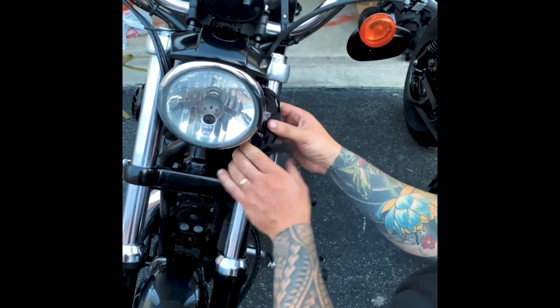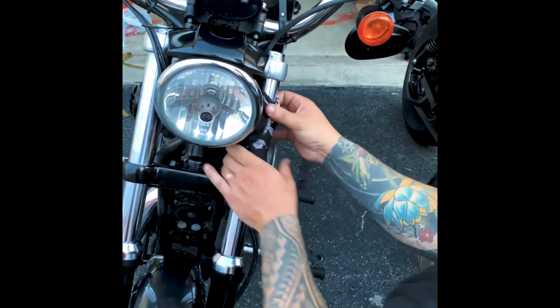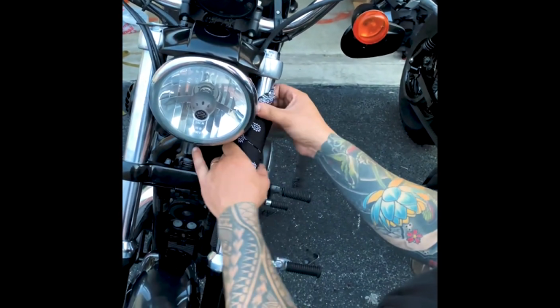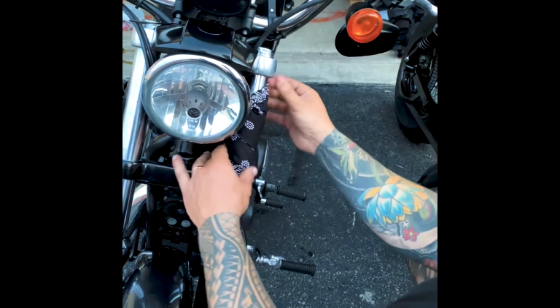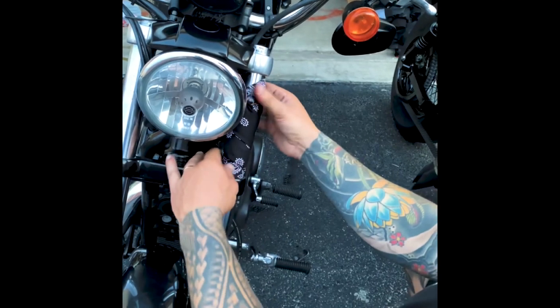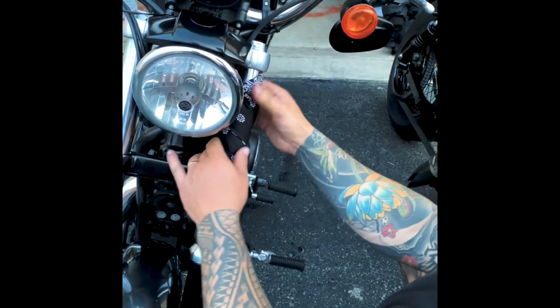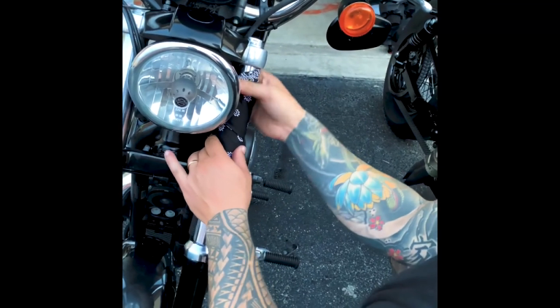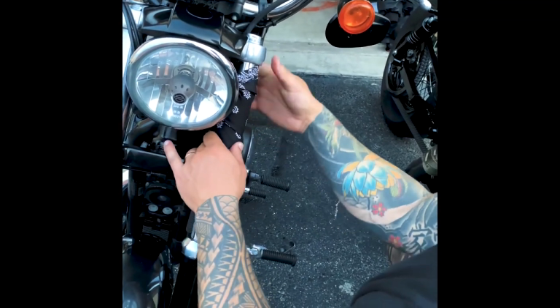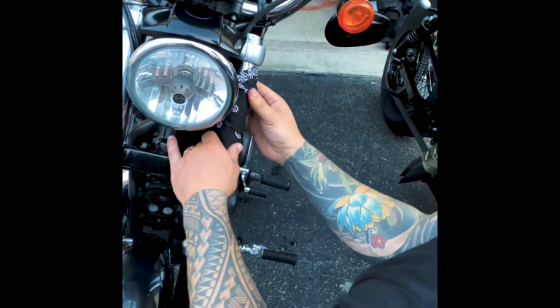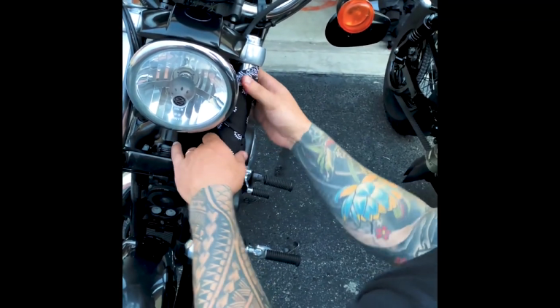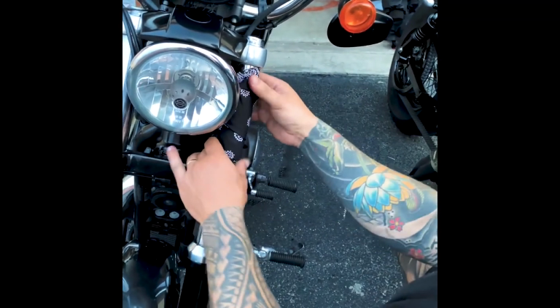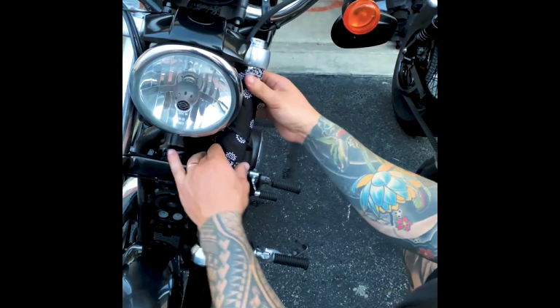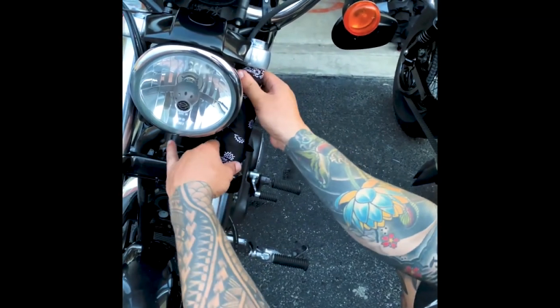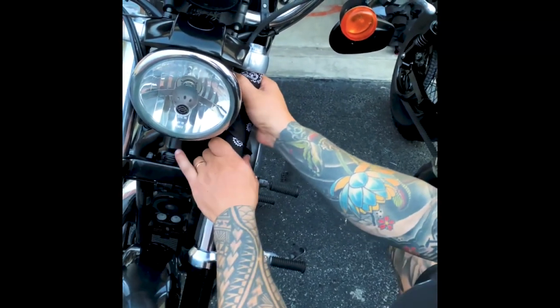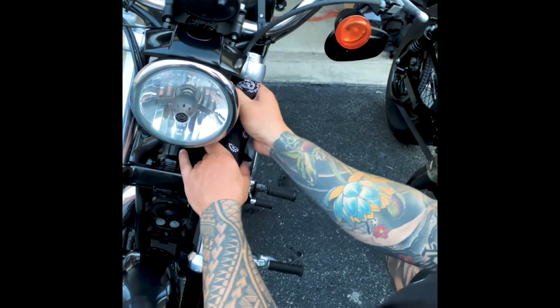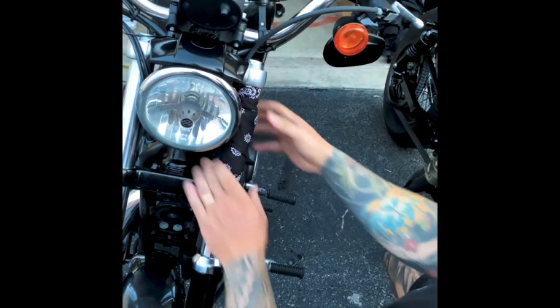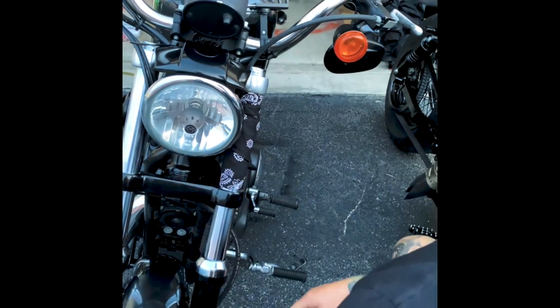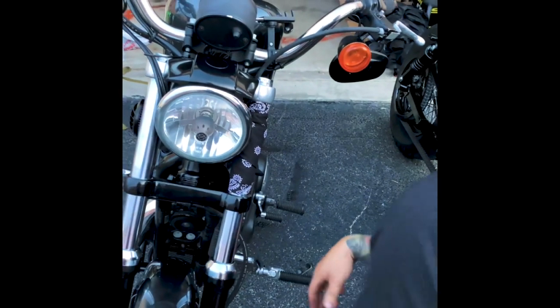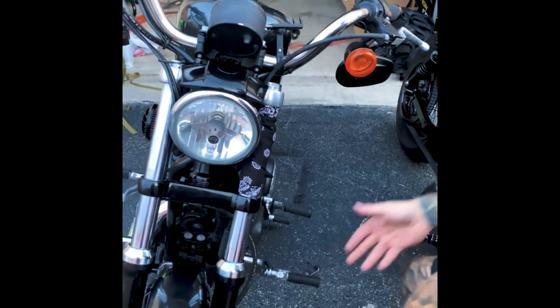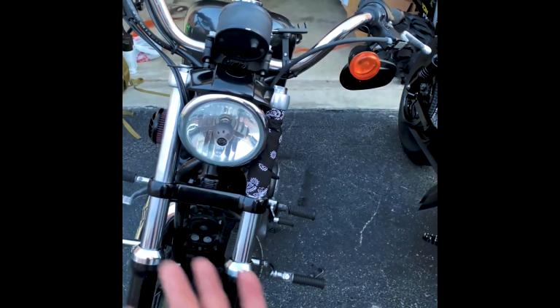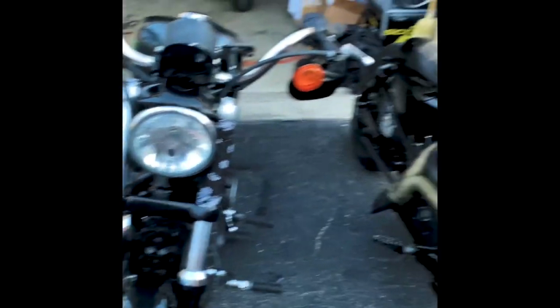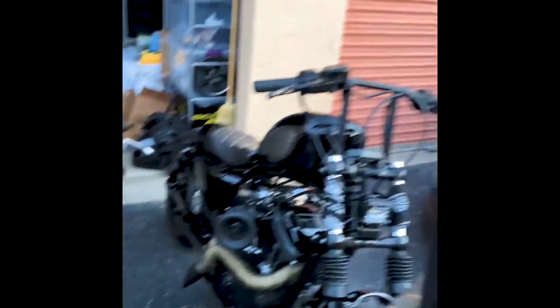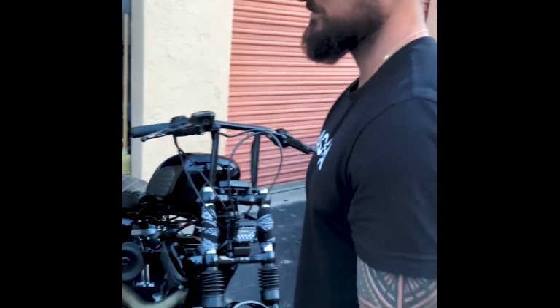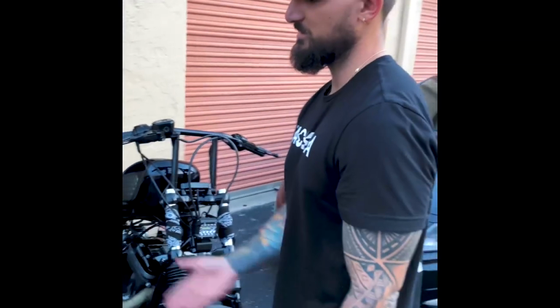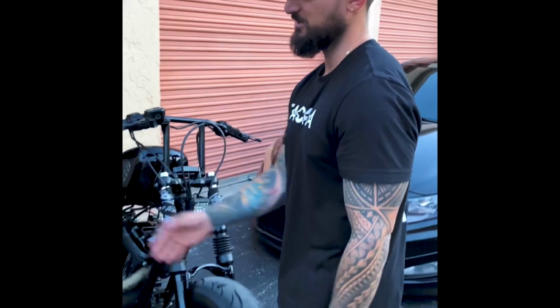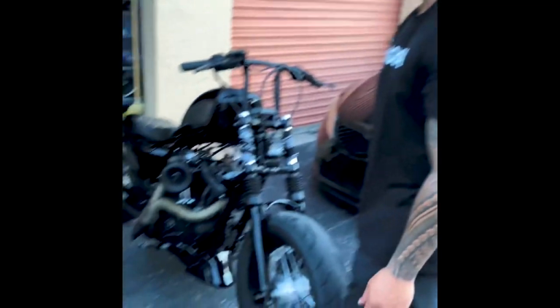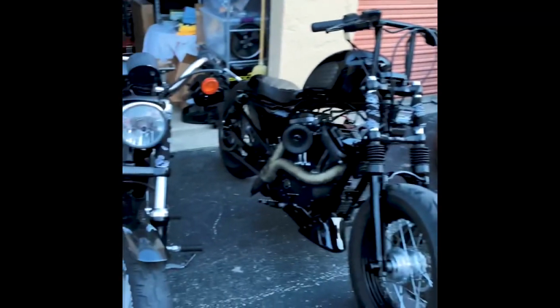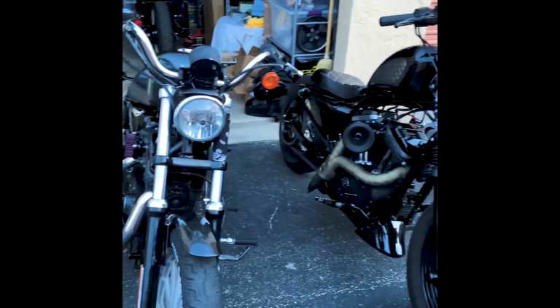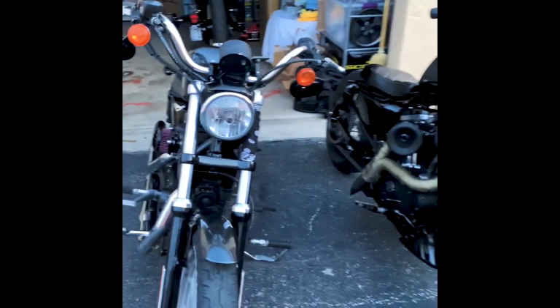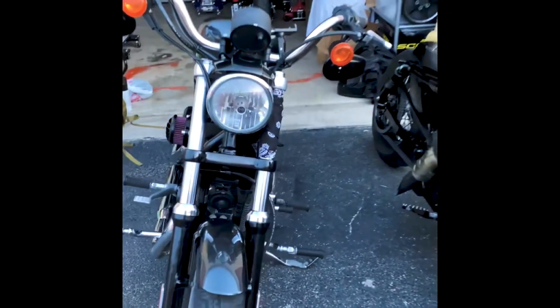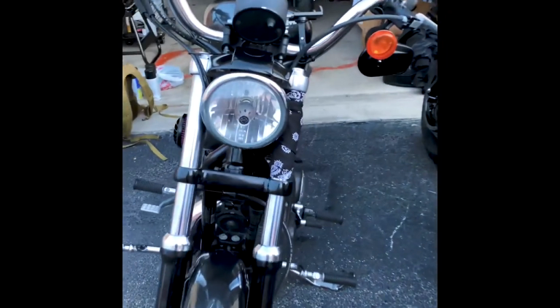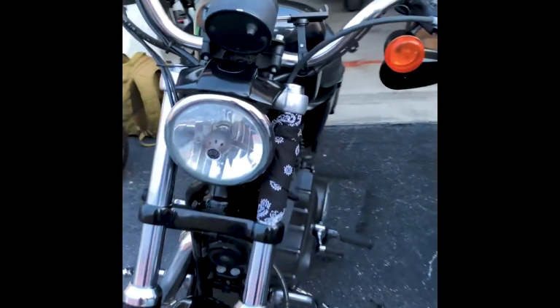From there you're just gonna spin it around — it's already tied. Spread it out a little bit, there you go. You got yourself a bandana covered fork. Now we'll do the same thing on the other side.